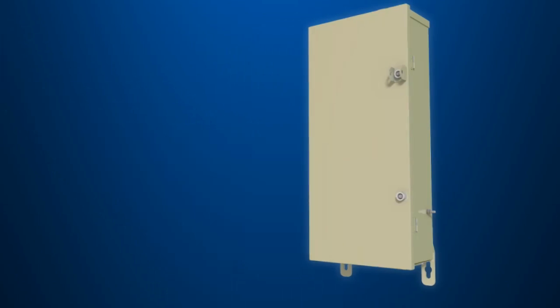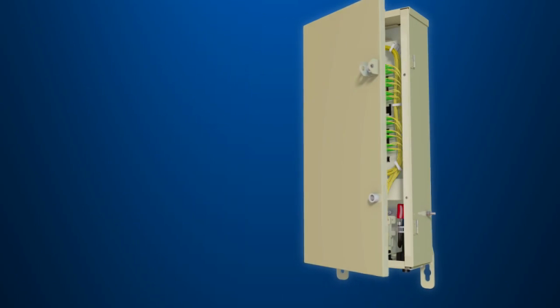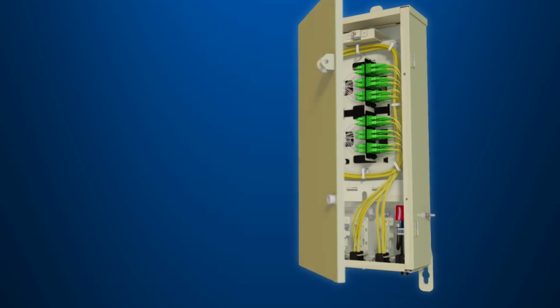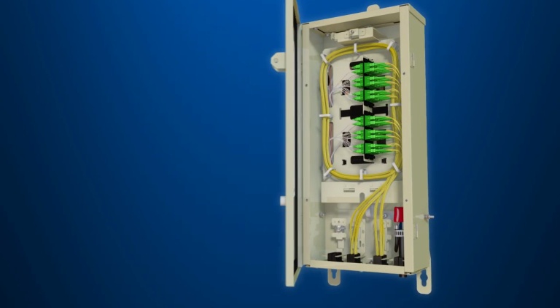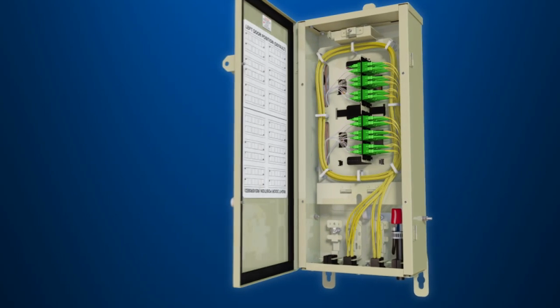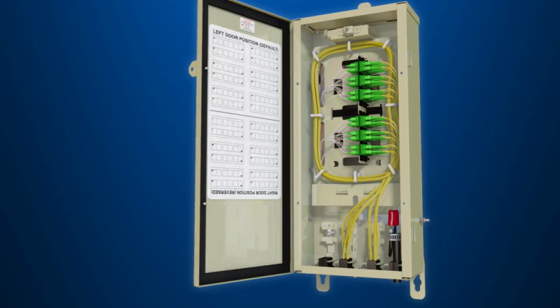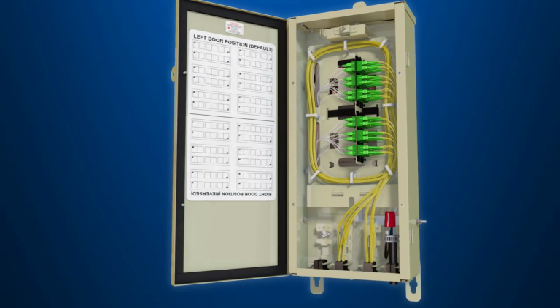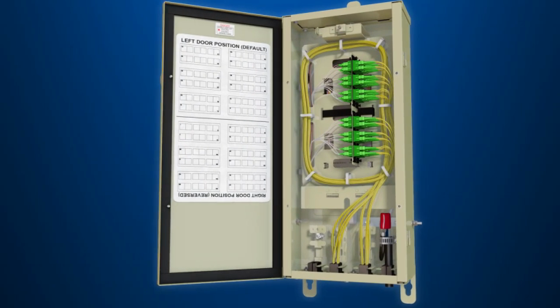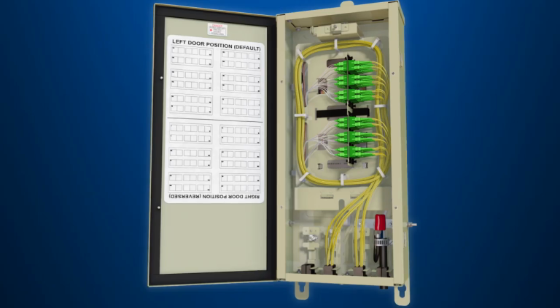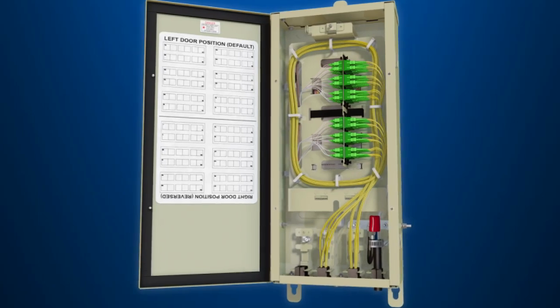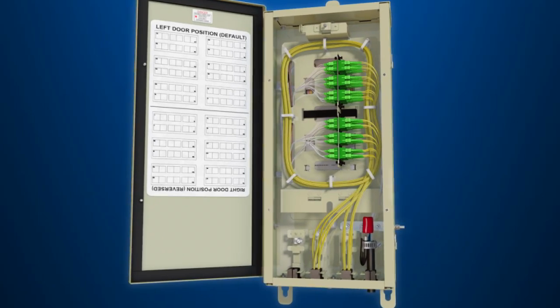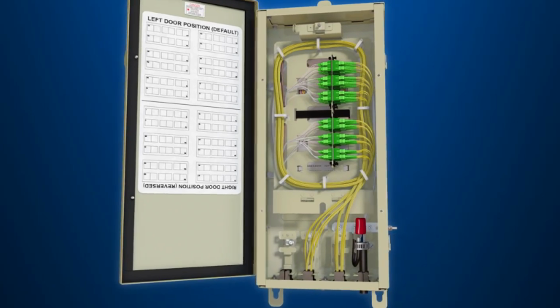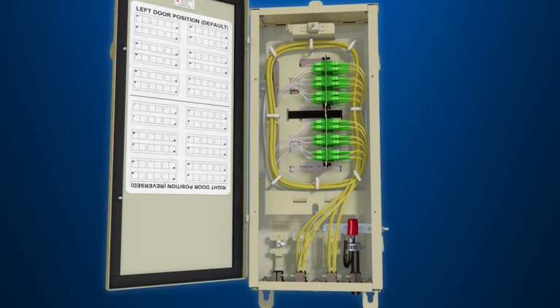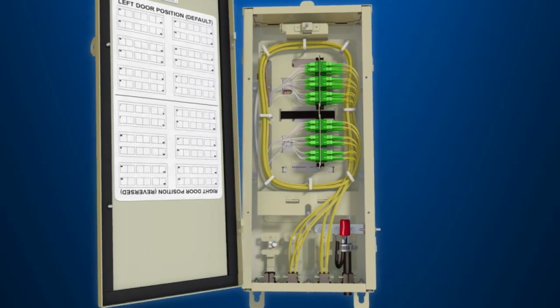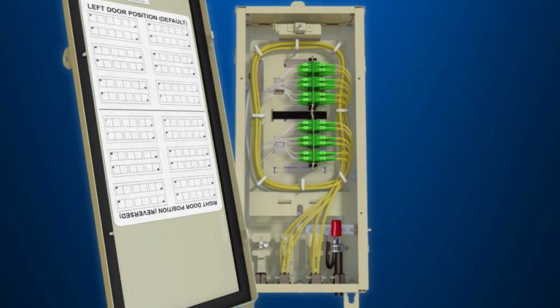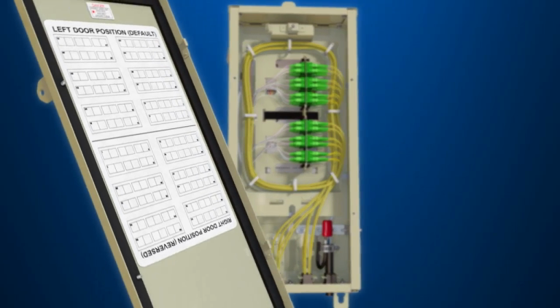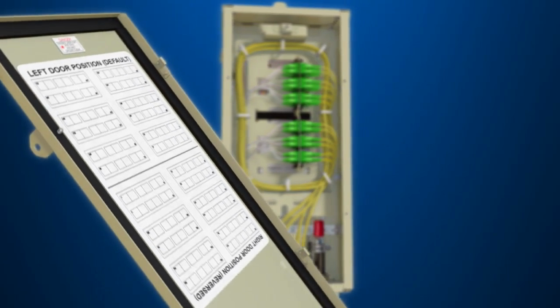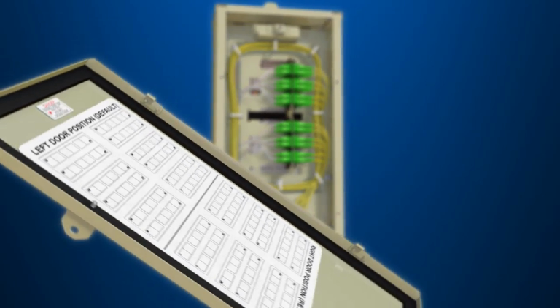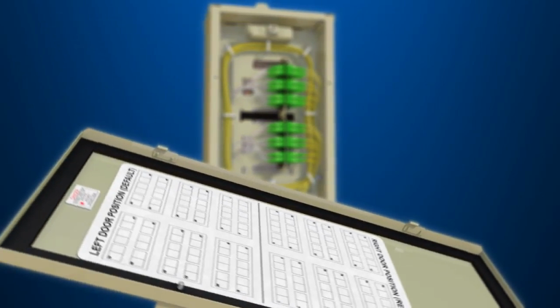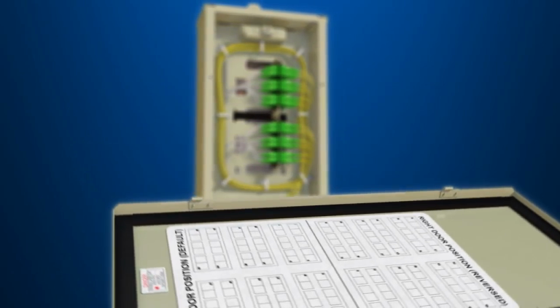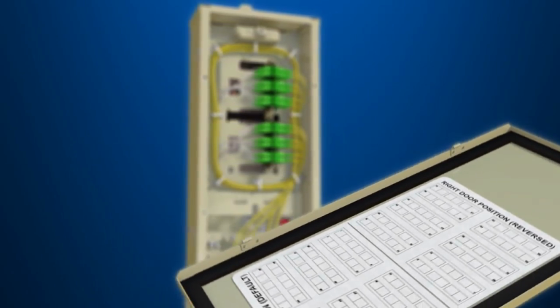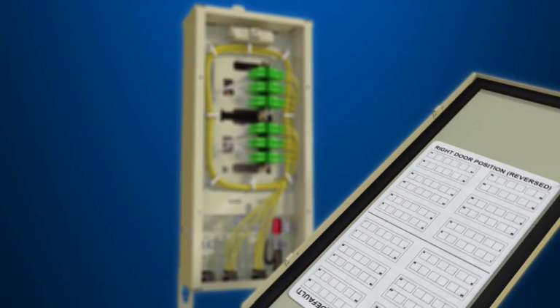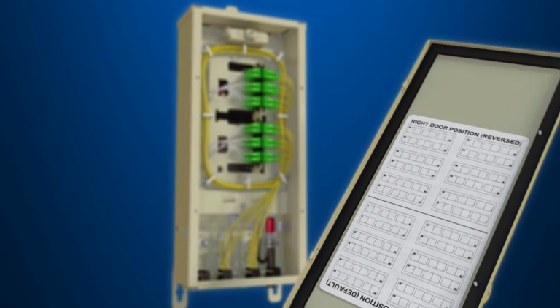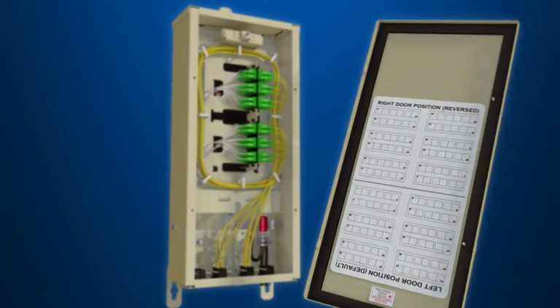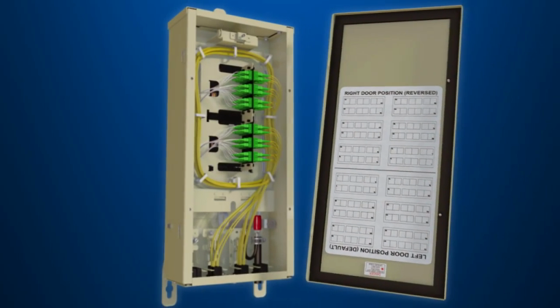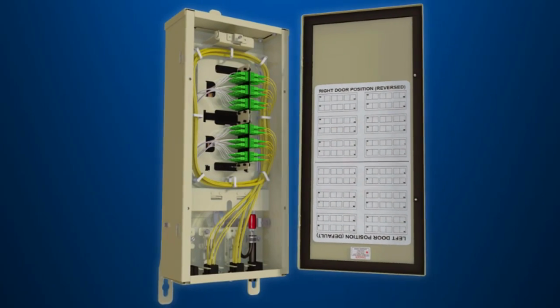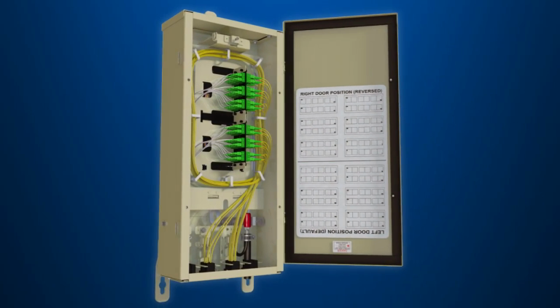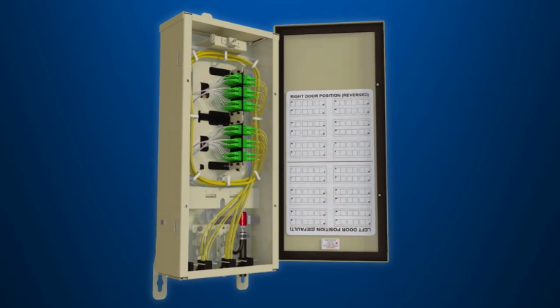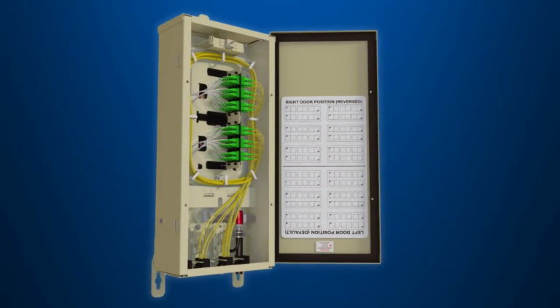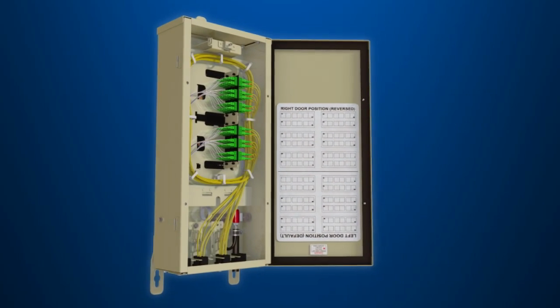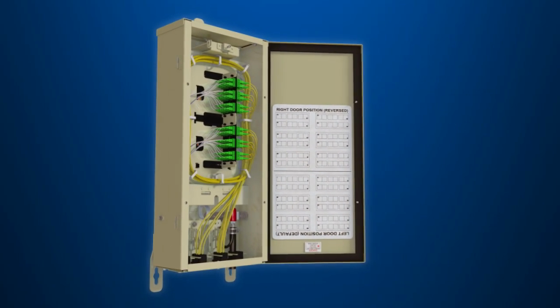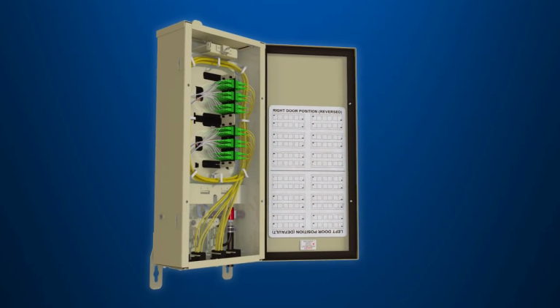The LL580's flexibility begins with its base. Pre-configured hinge pins and screw holes on both sides of the base enable the base door to be positioned on the left or right side in seconds without the use of tools.